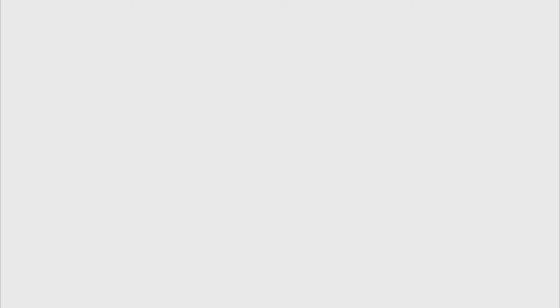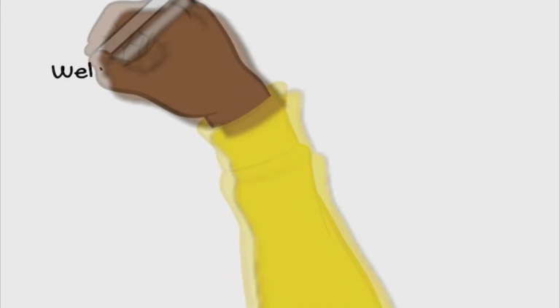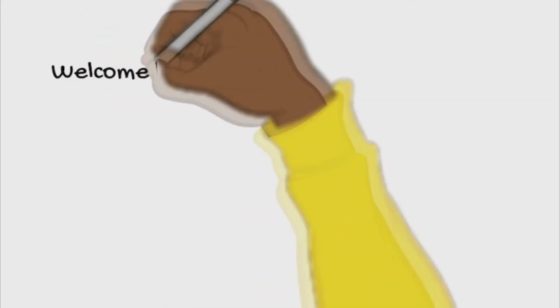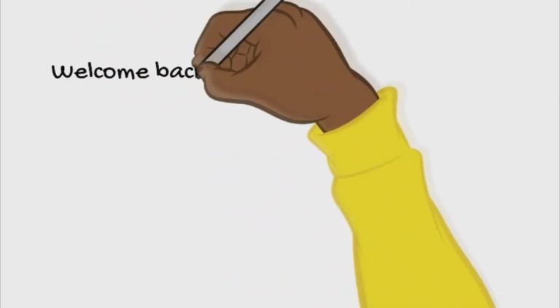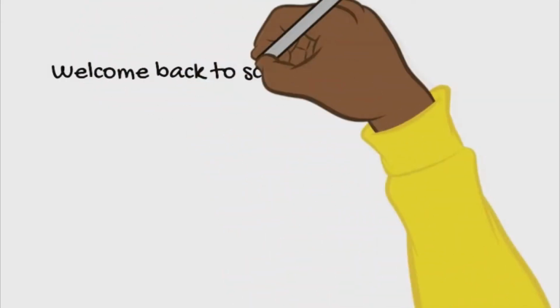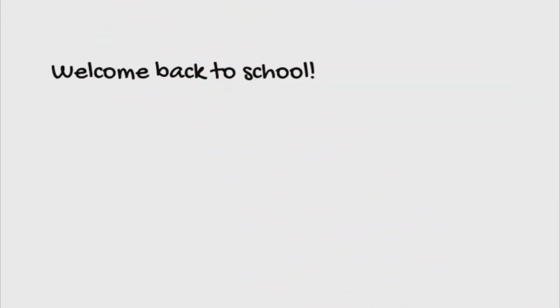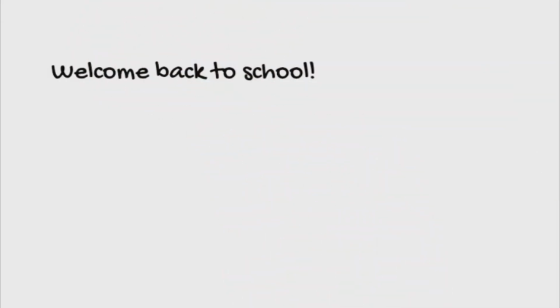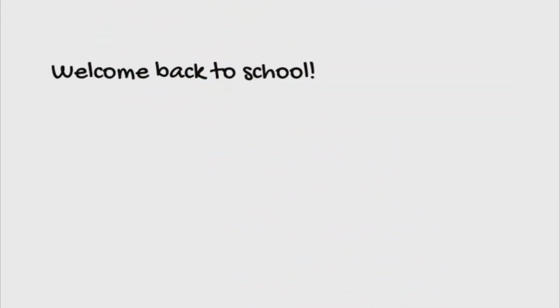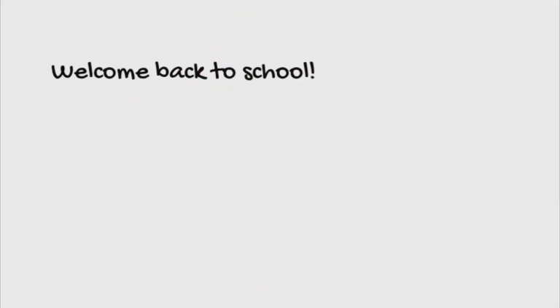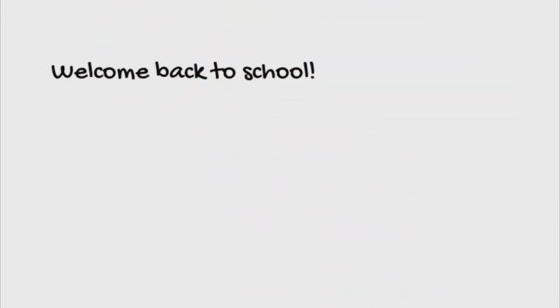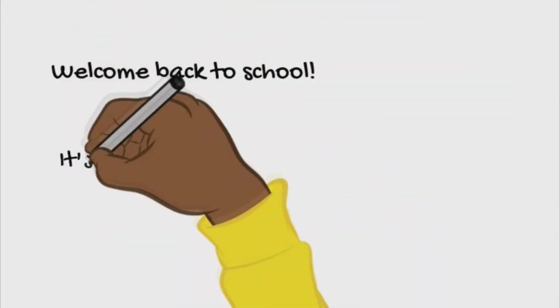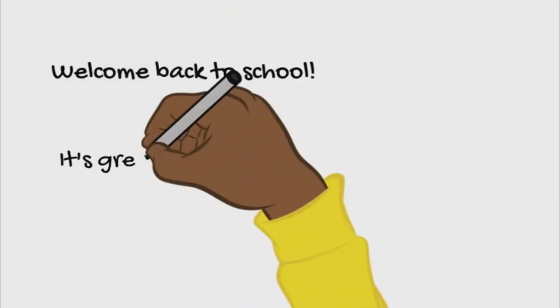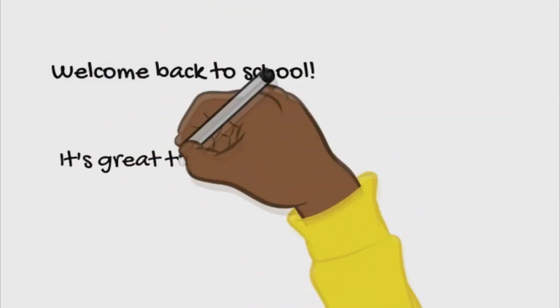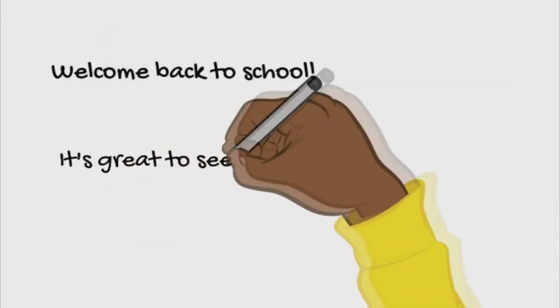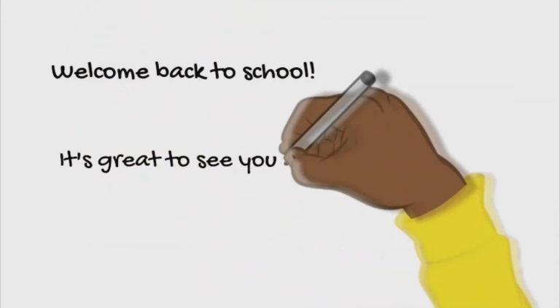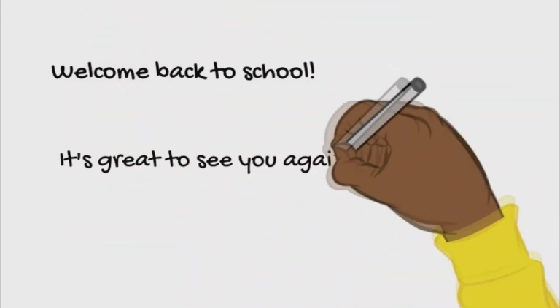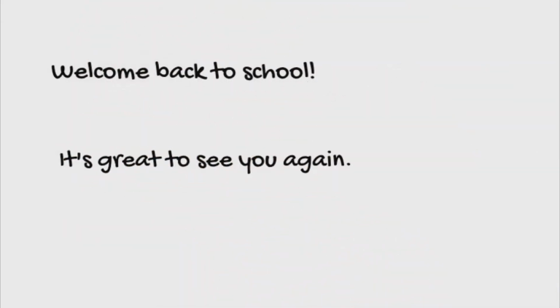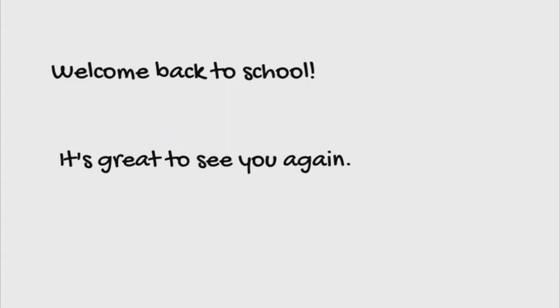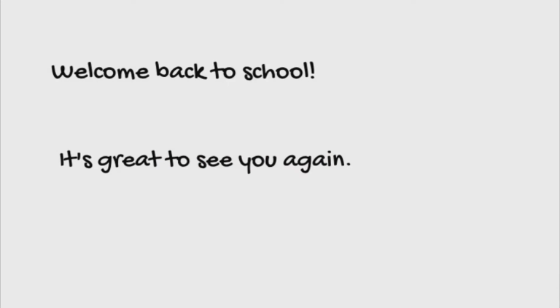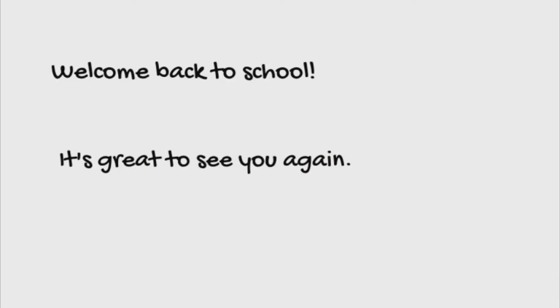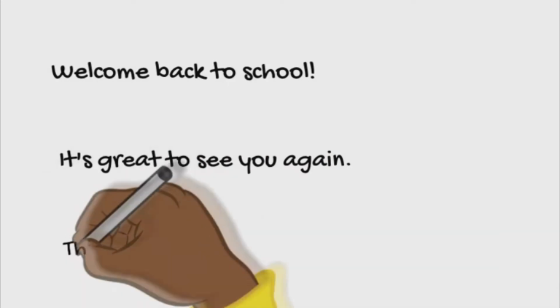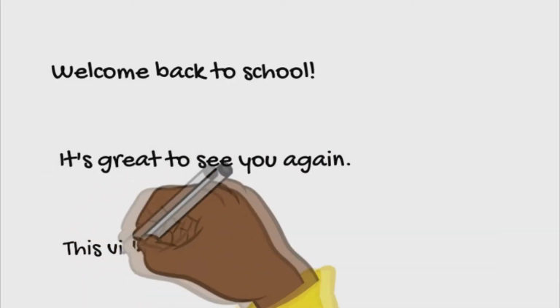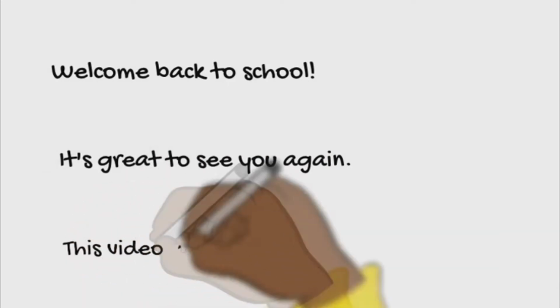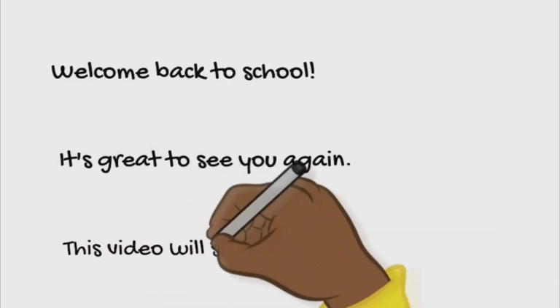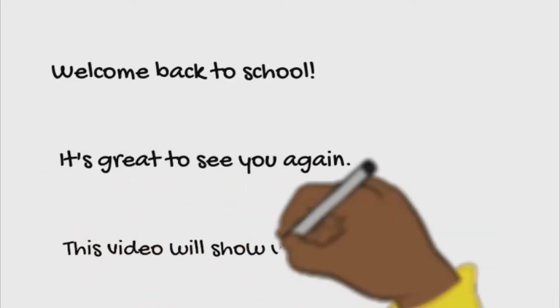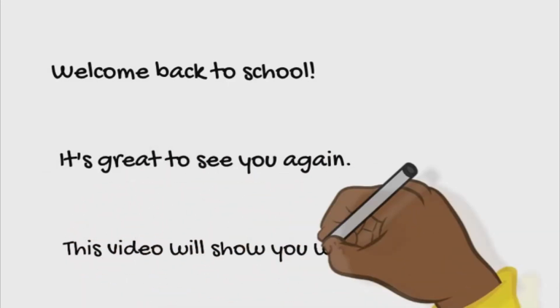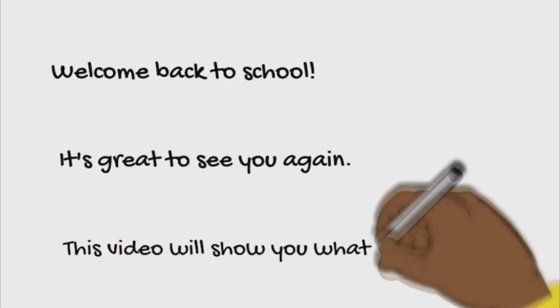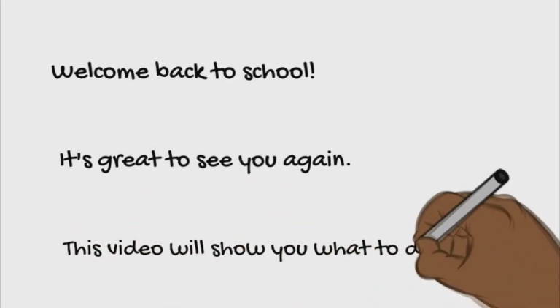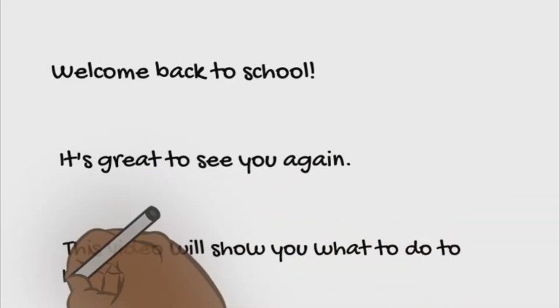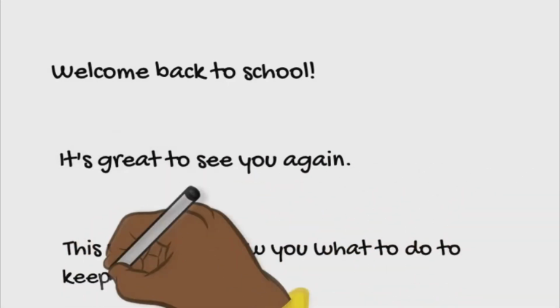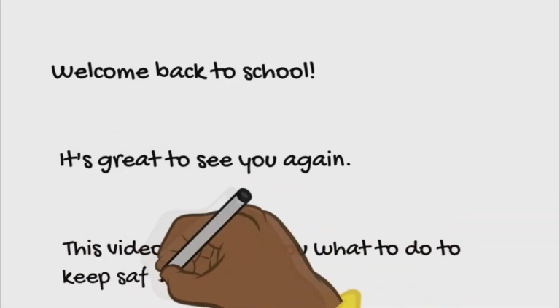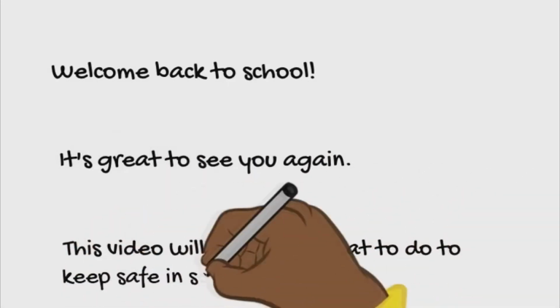Welcome back to school, it's great to see you again. This video is to show you what to do to keep safe in school.